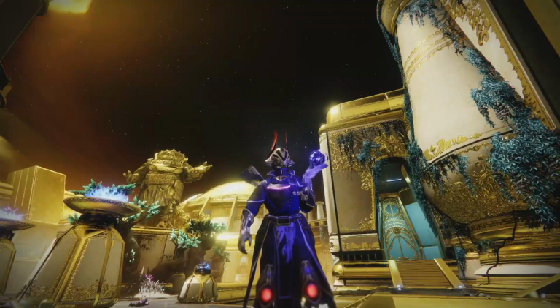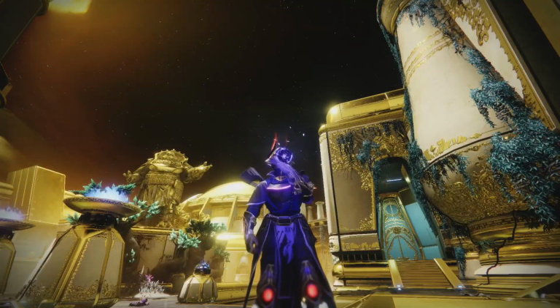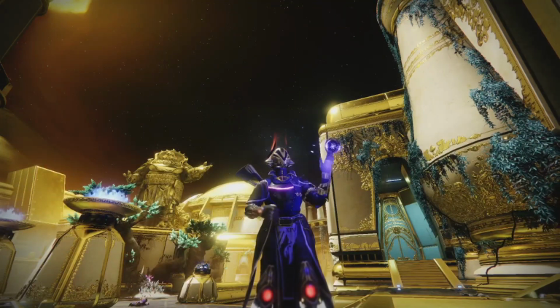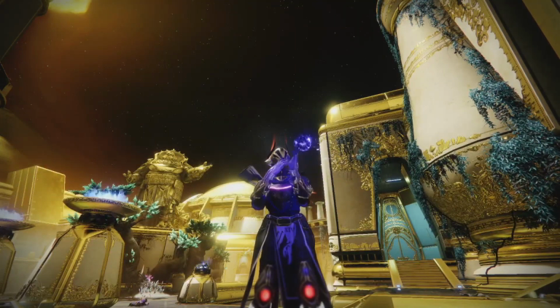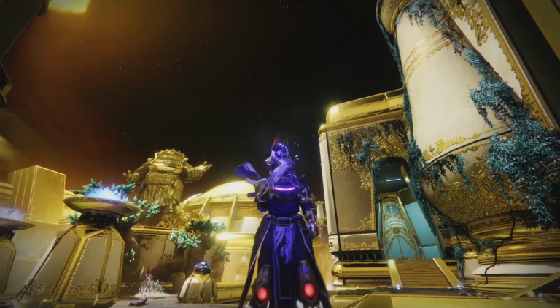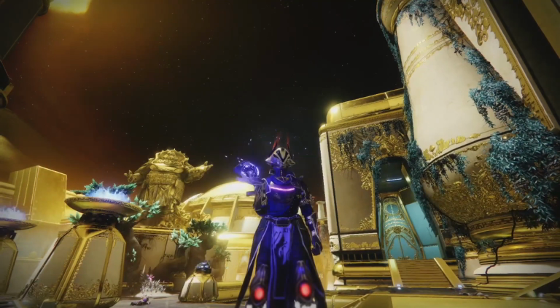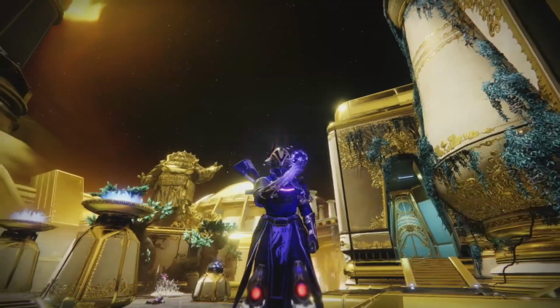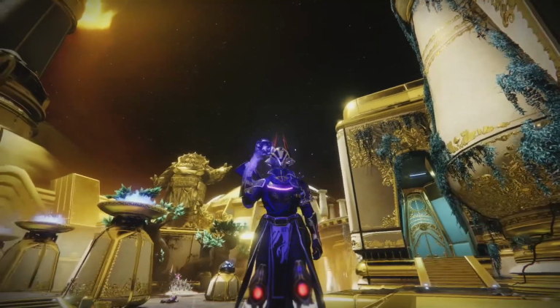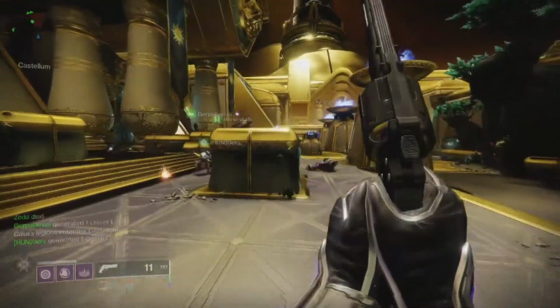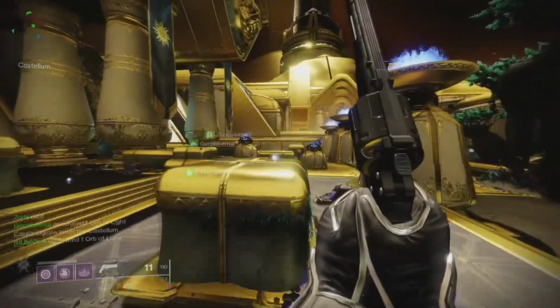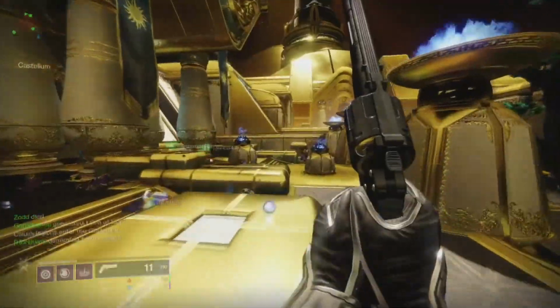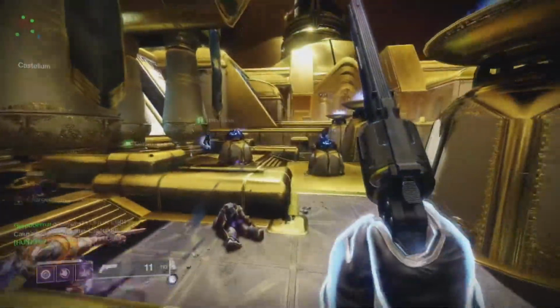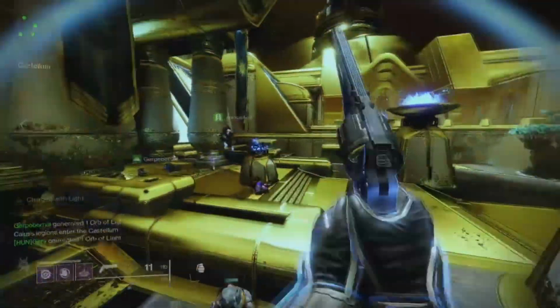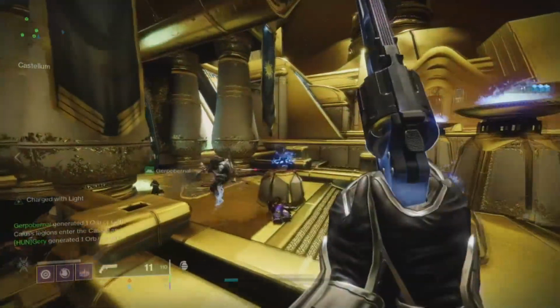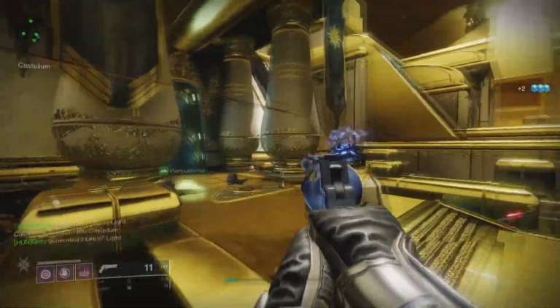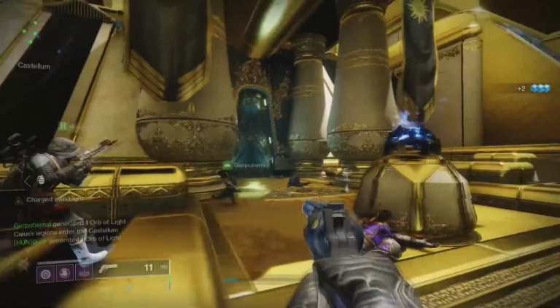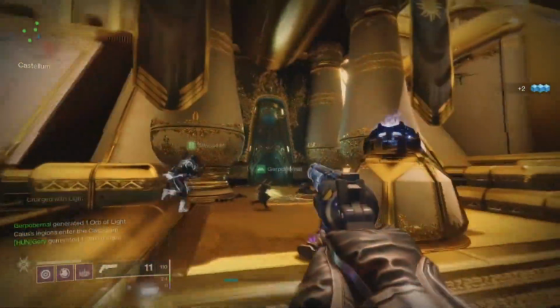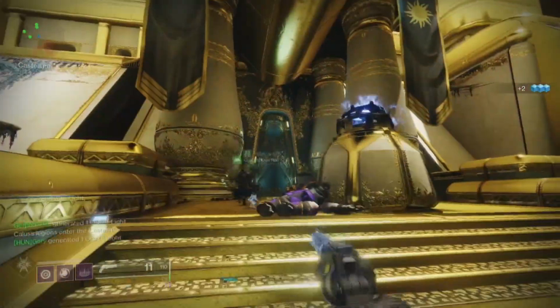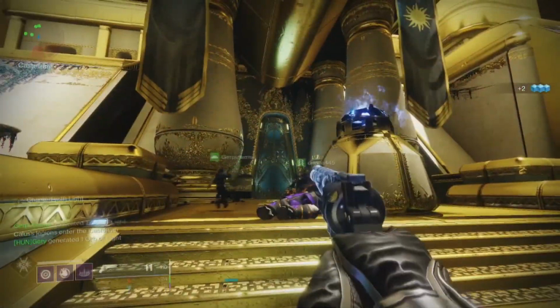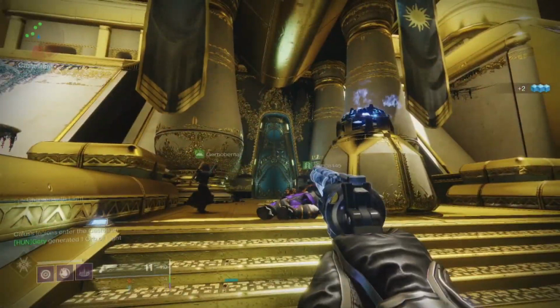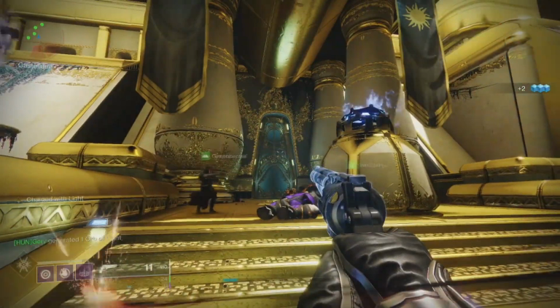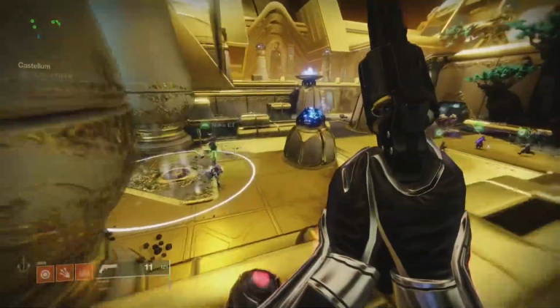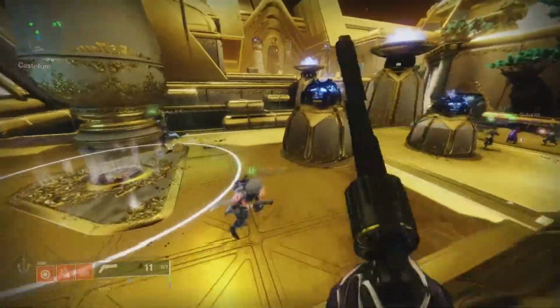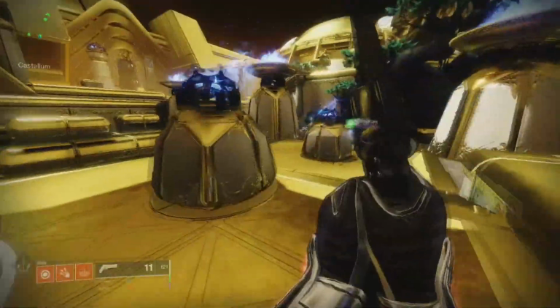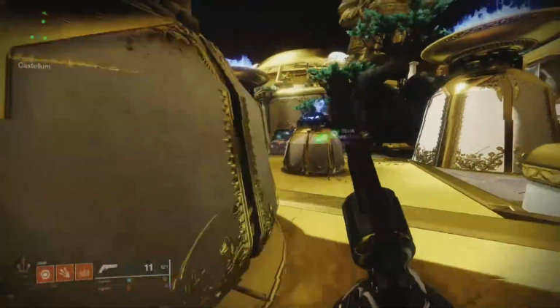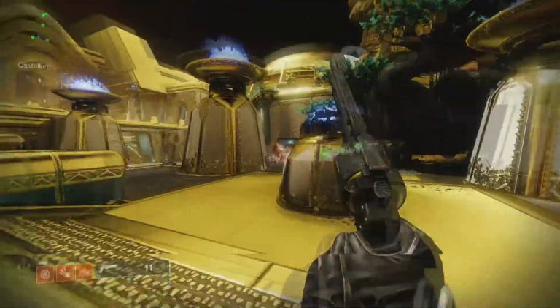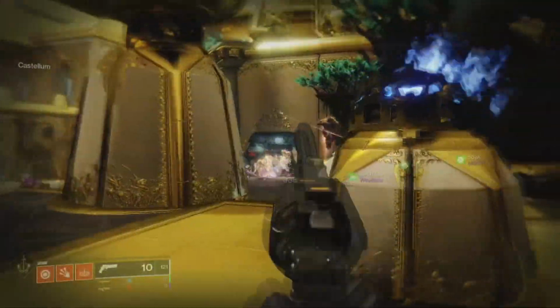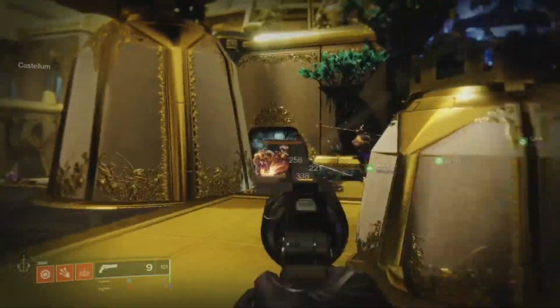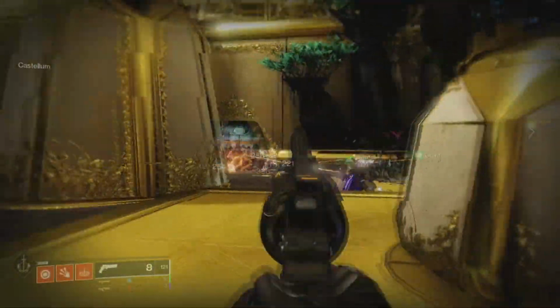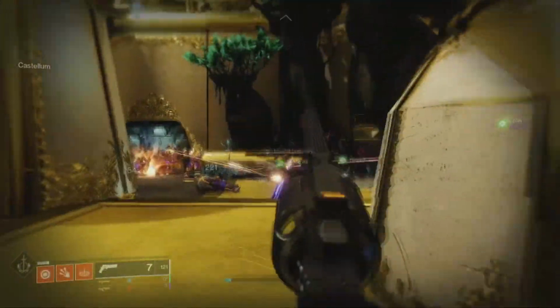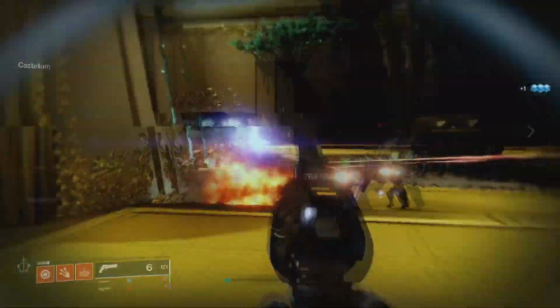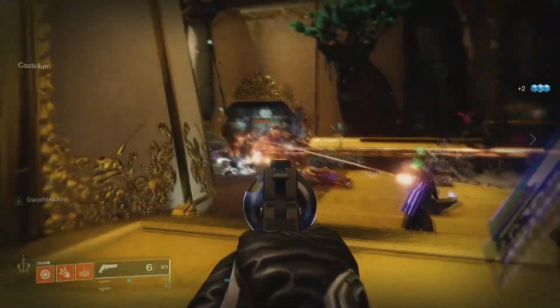Welcome to the Castellum. This will be your focal point between each encounter. For the first encounter, you'll need to find where the enemies are. Once you've found and cleared the enemies, you'll need to split your team up into one team of four, which is add control, and one team of two, which are runners.